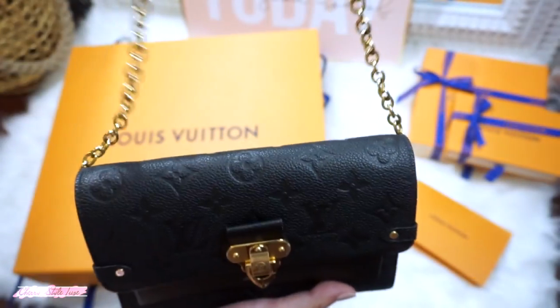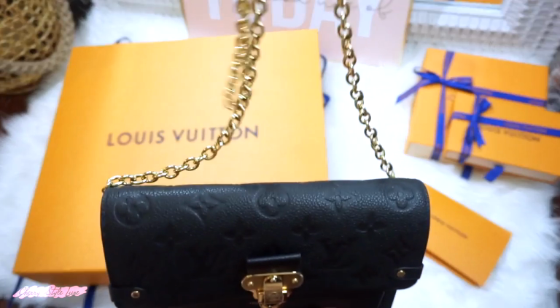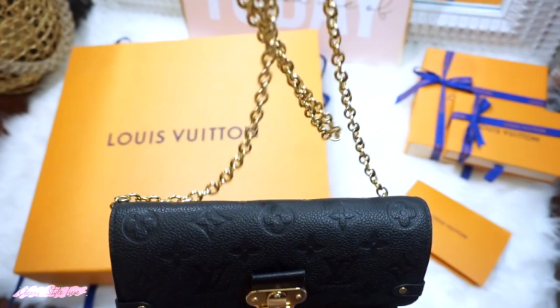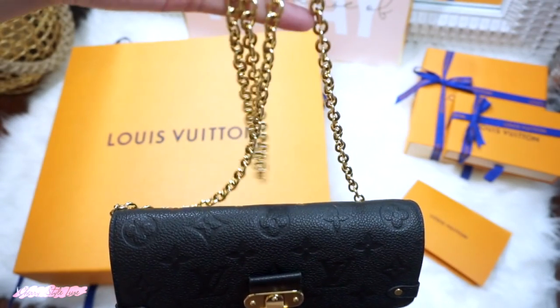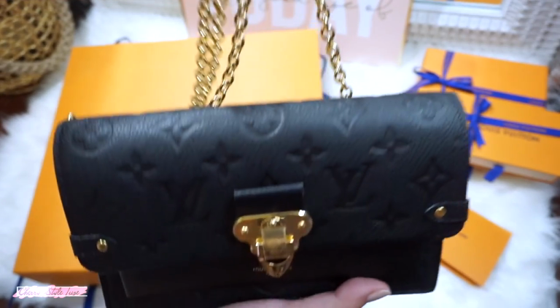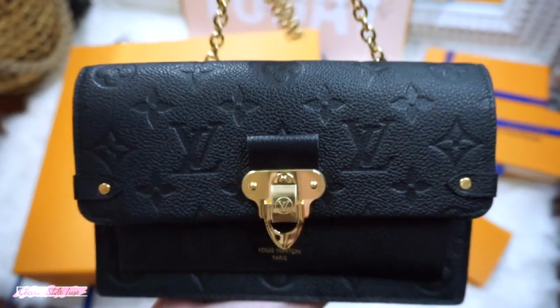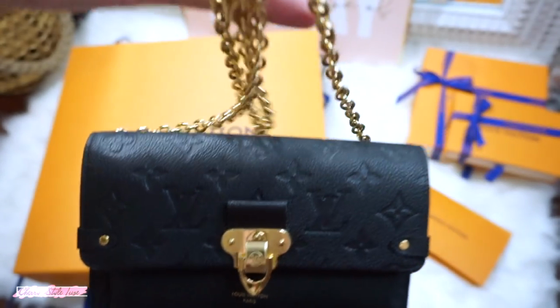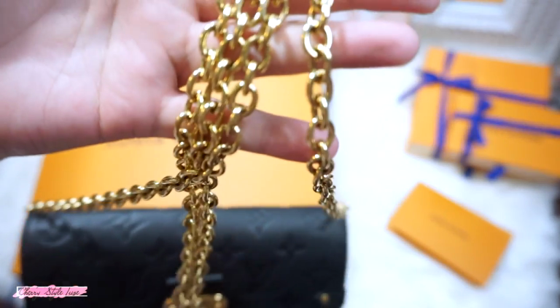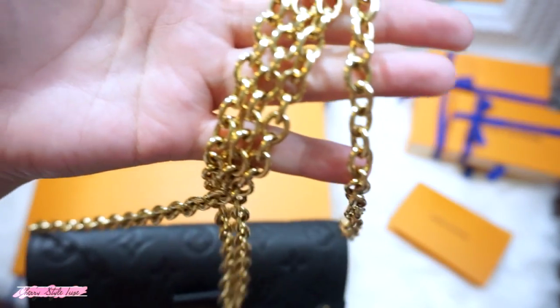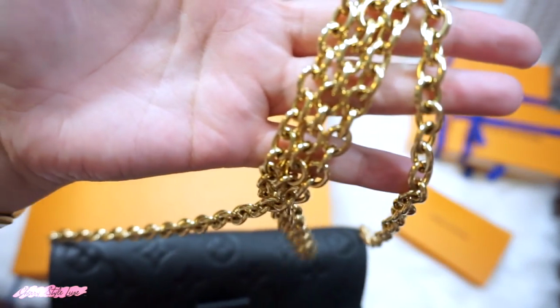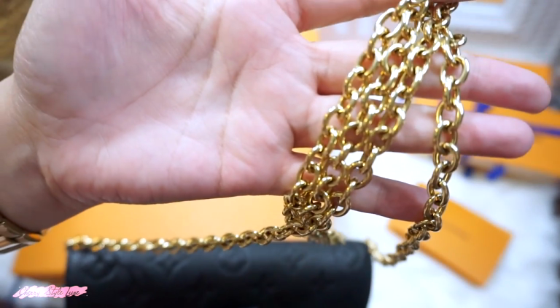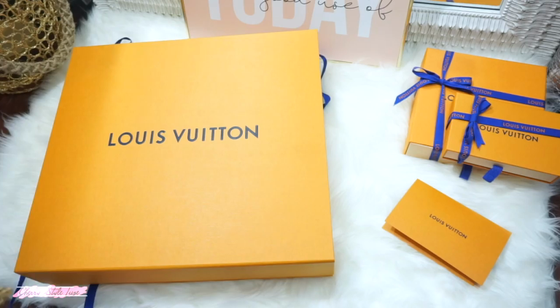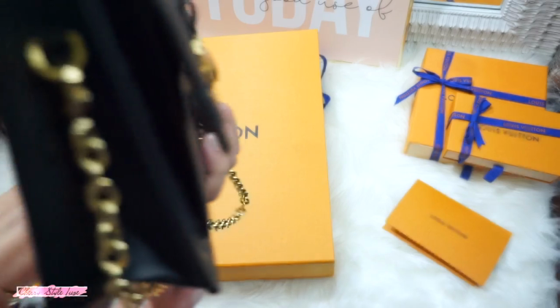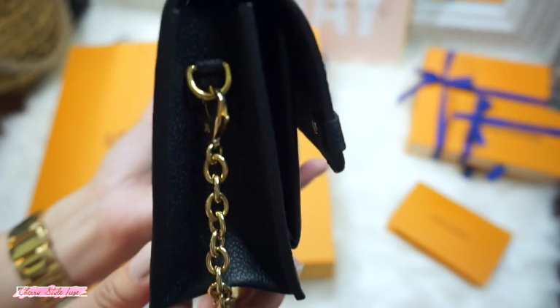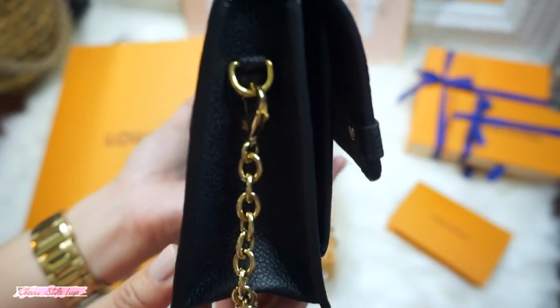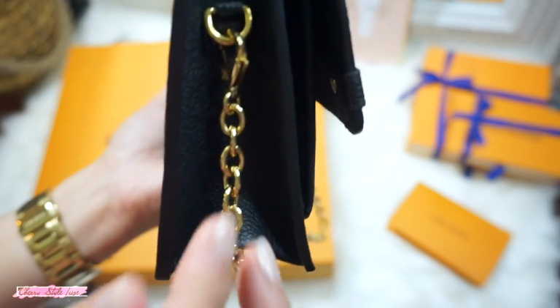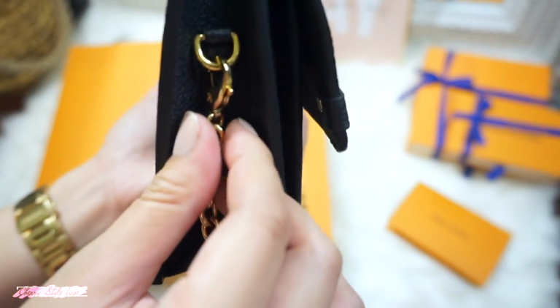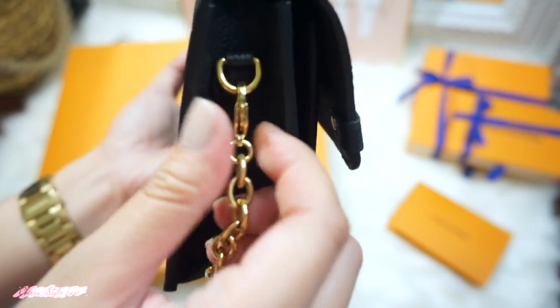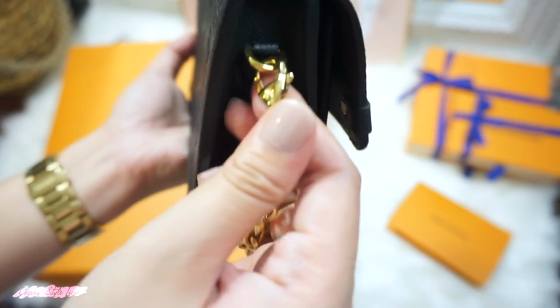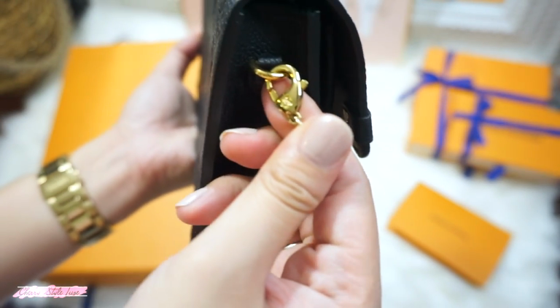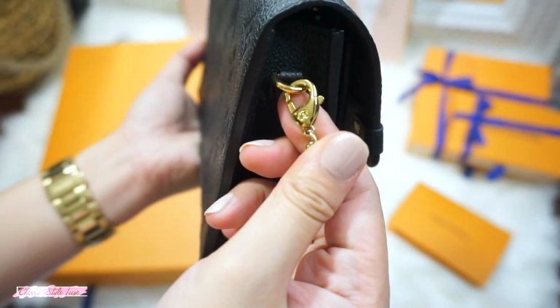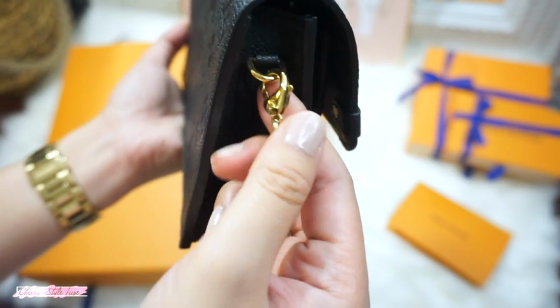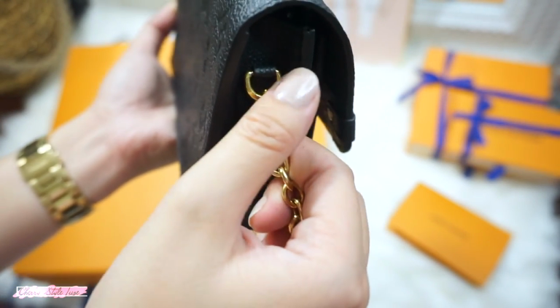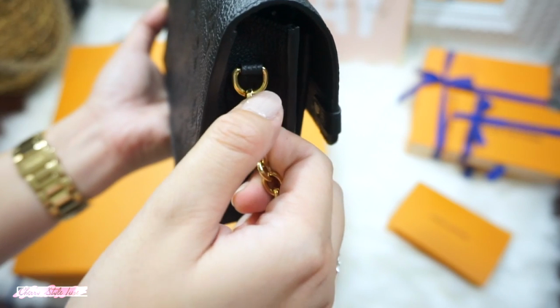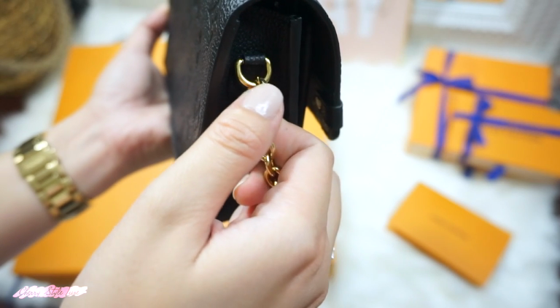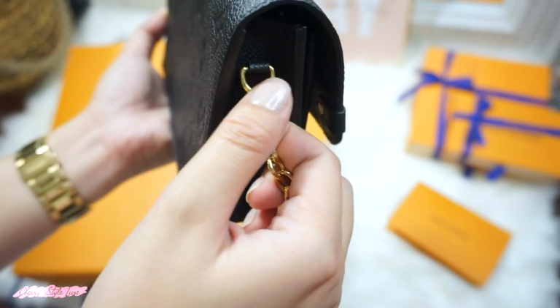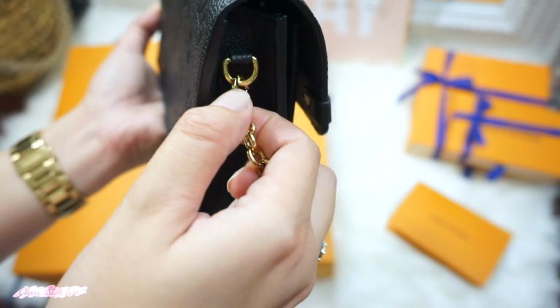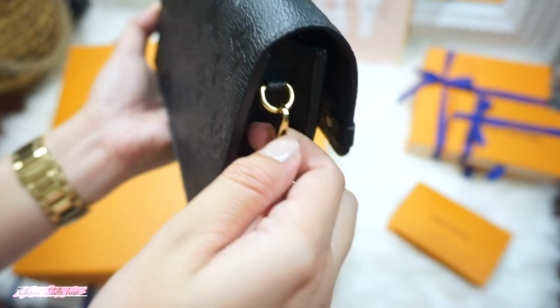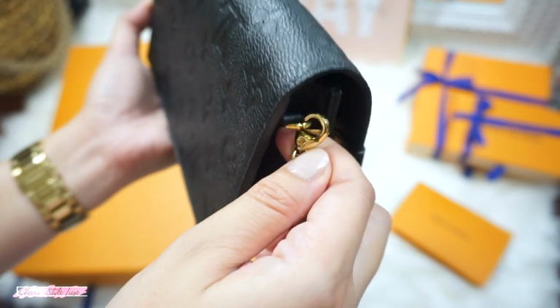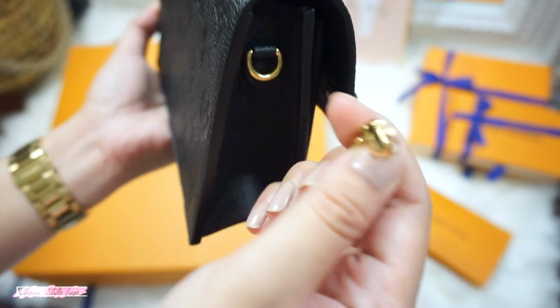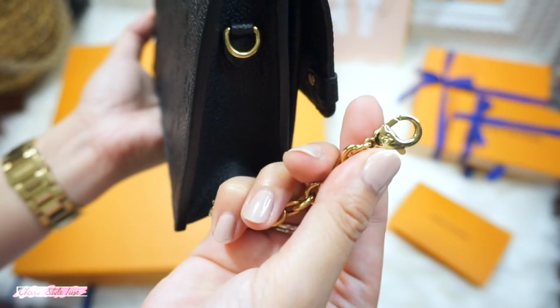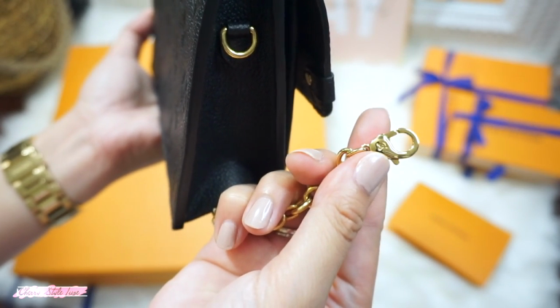The chain is in shiny gold and has a very nice and thick structure, which I love the most. It is removable so you can use it as a clutch bag. It also has an LV emboss on the chain lock.